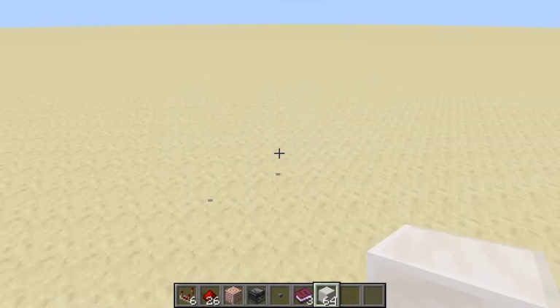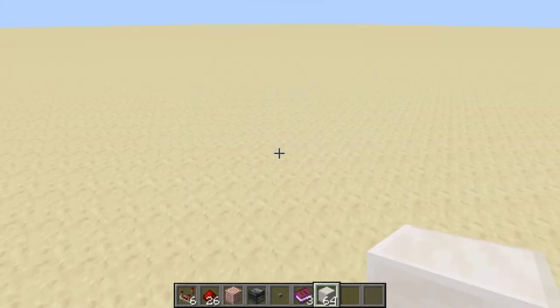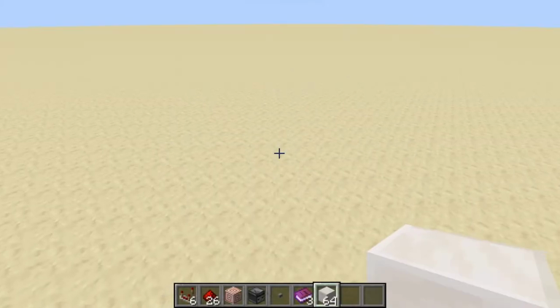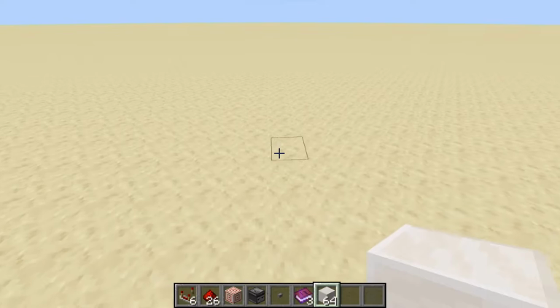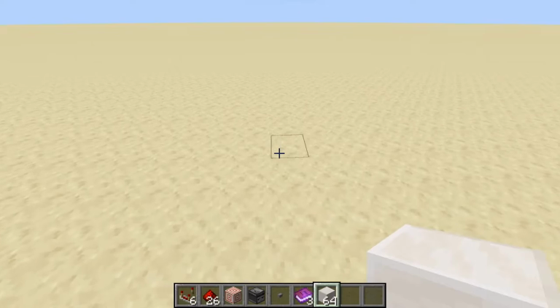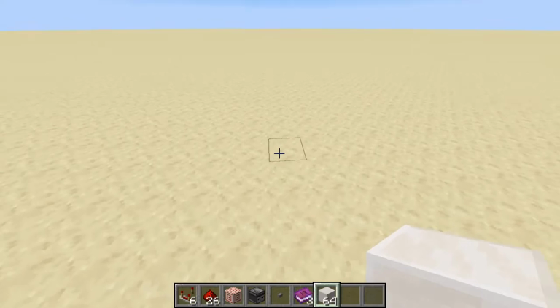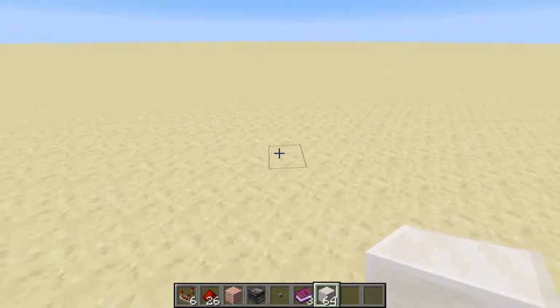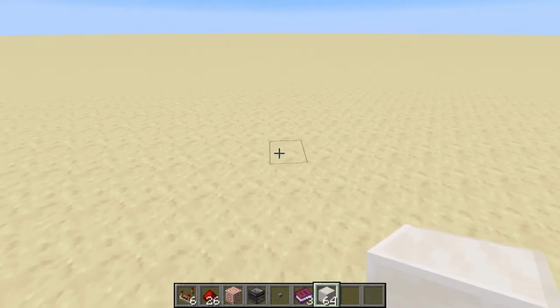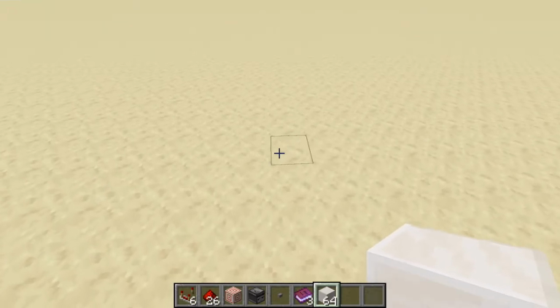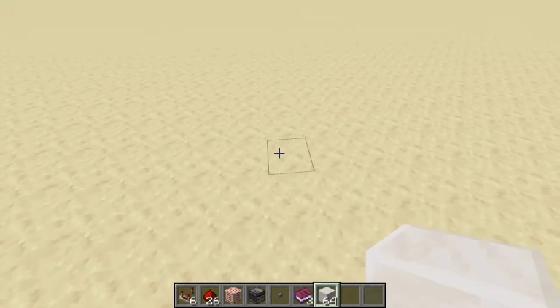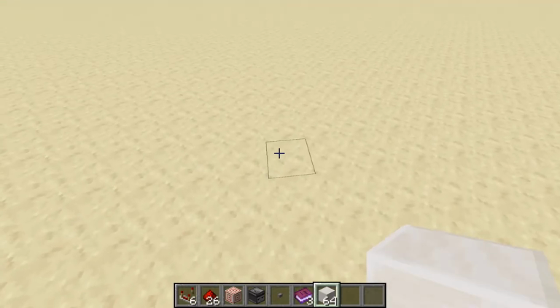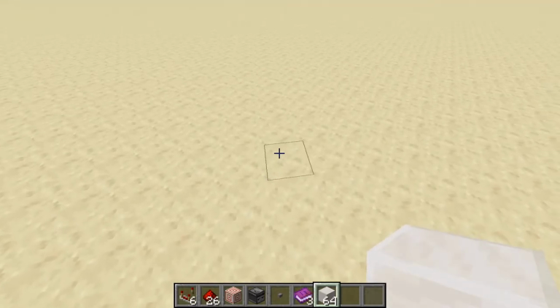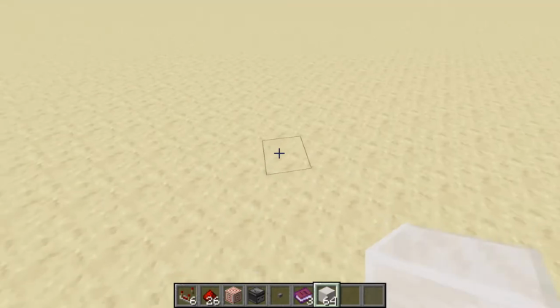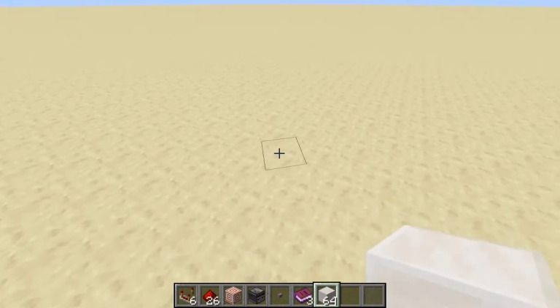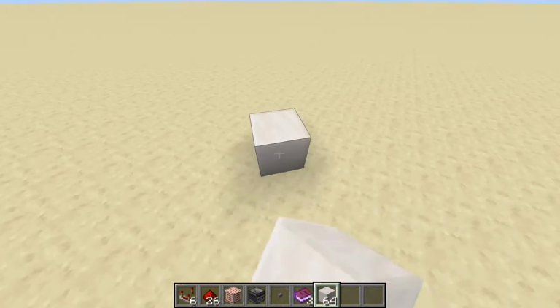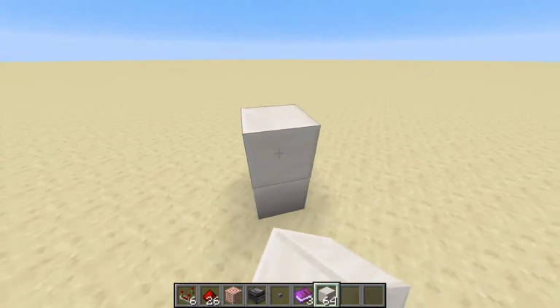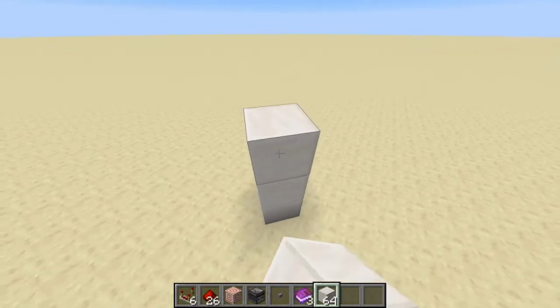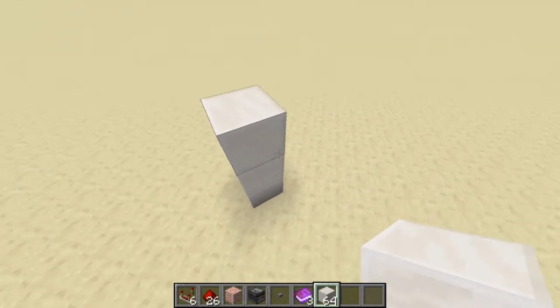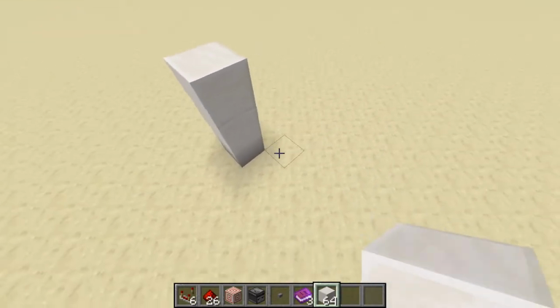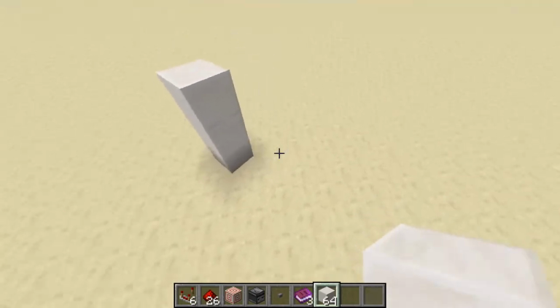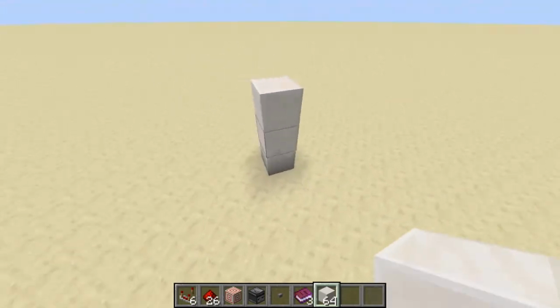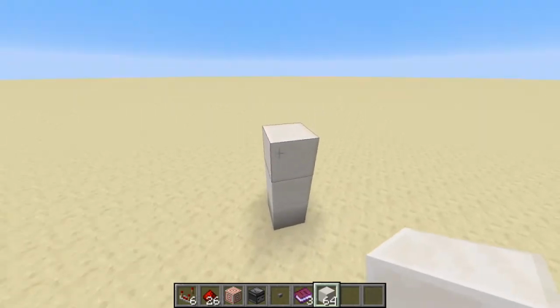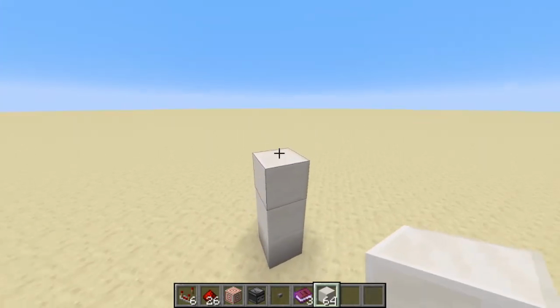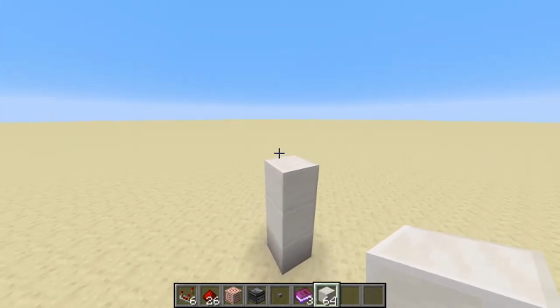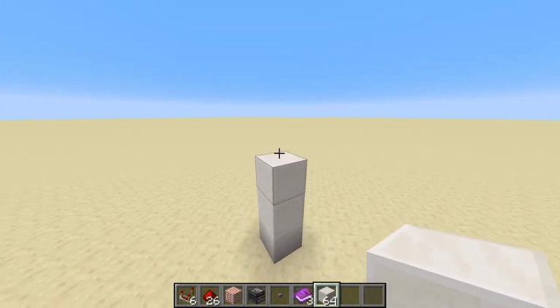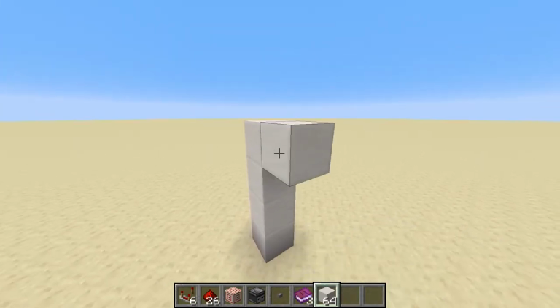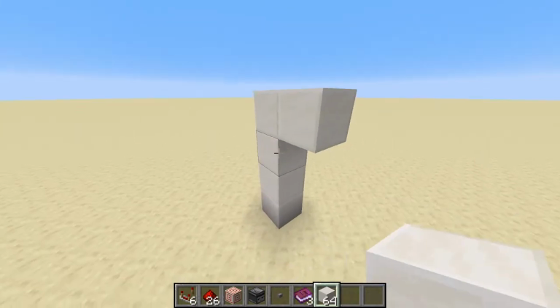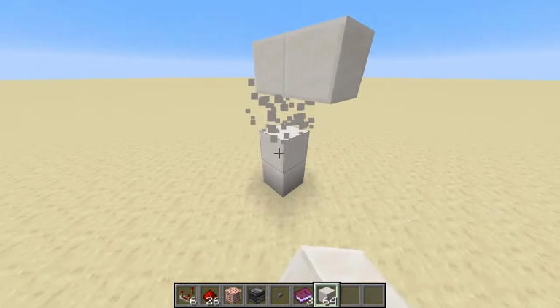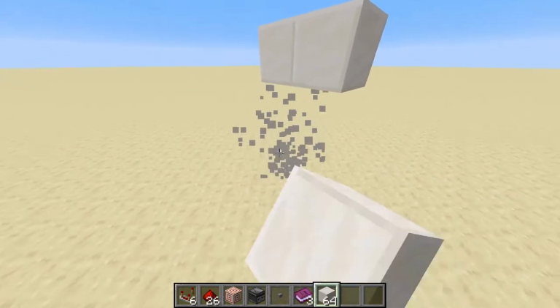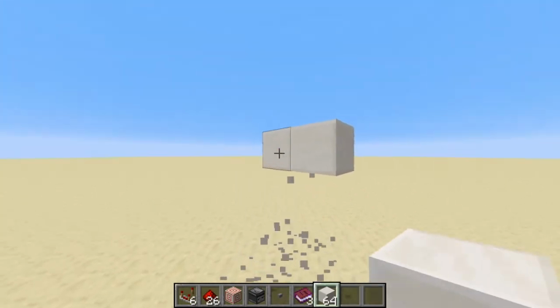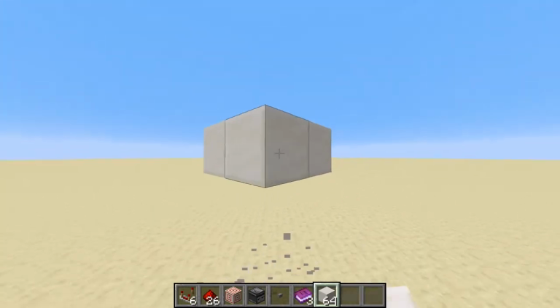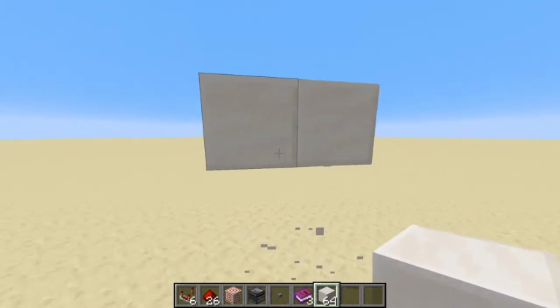Wherever you're going to have the floor of your doorway is going to need to be three blocks above the ground, or you're going to build your redstone three blocks into the ground. You're going to need about this much space right here.